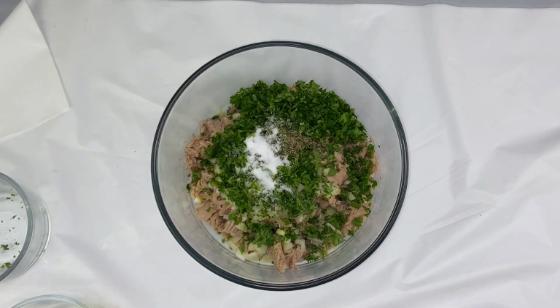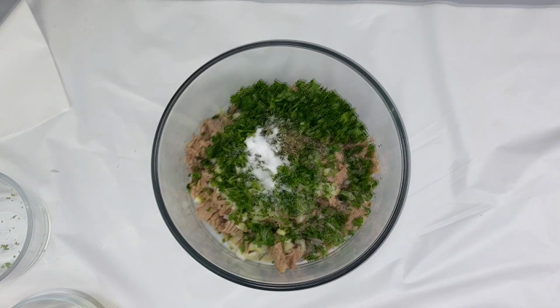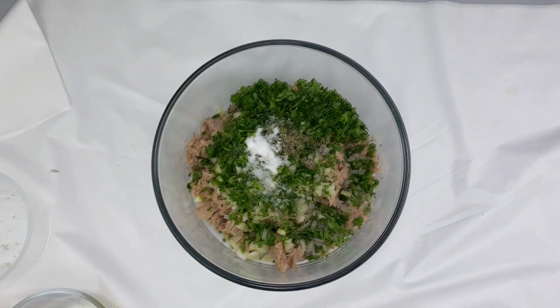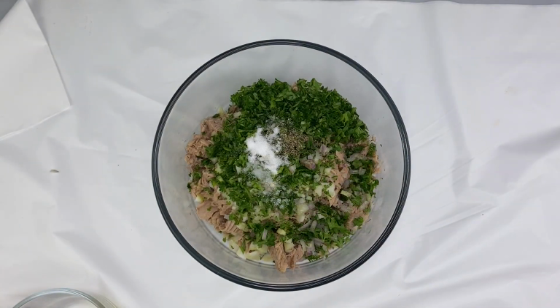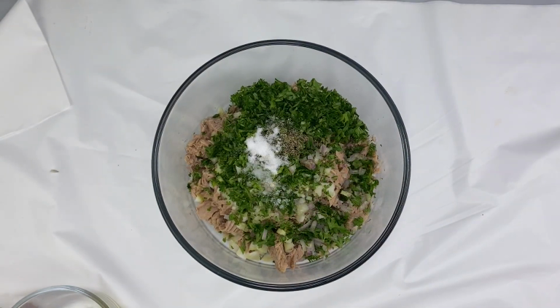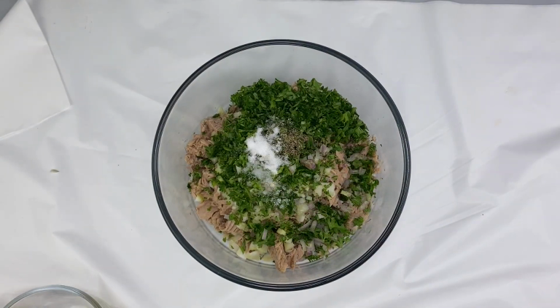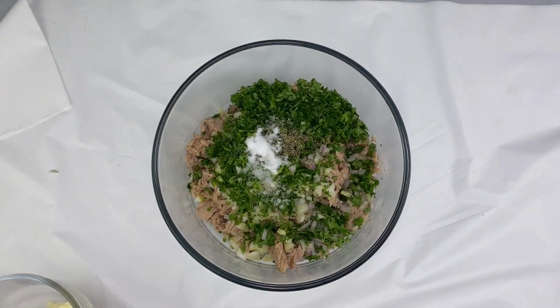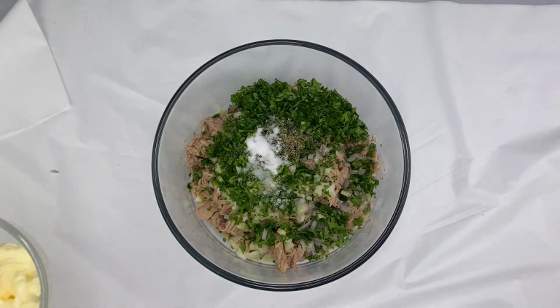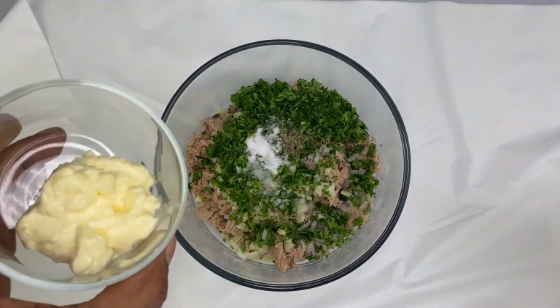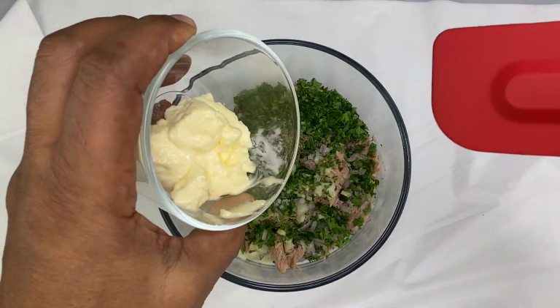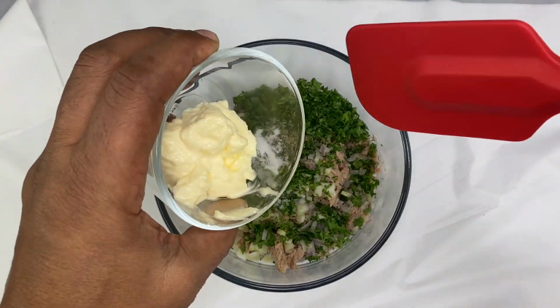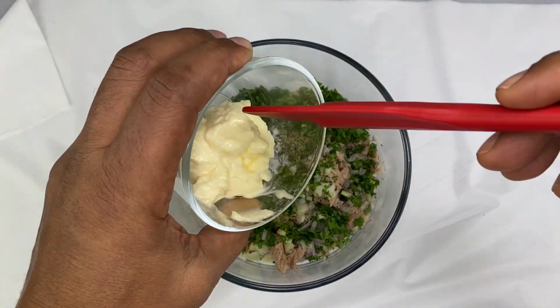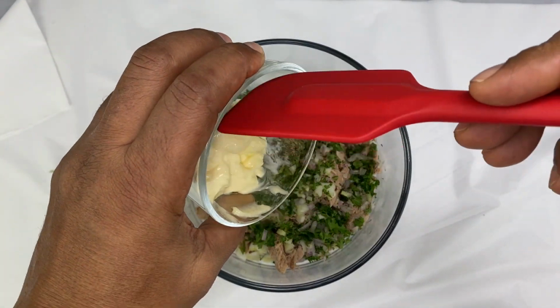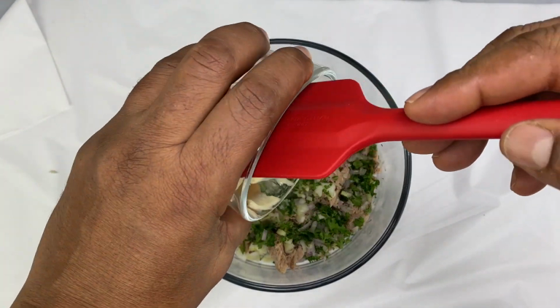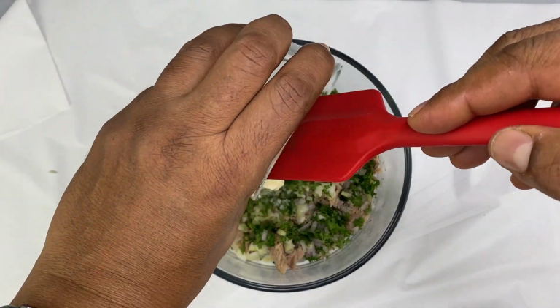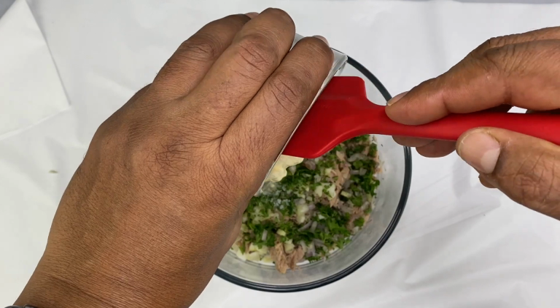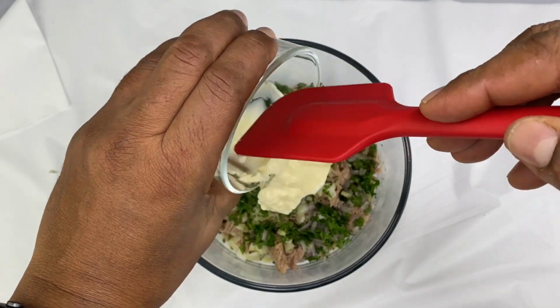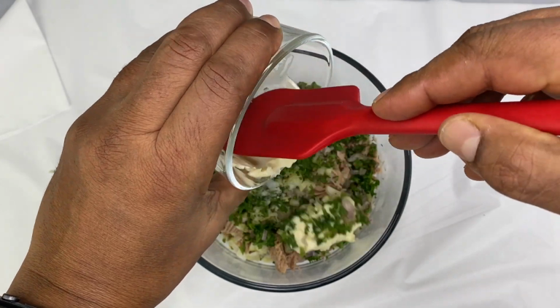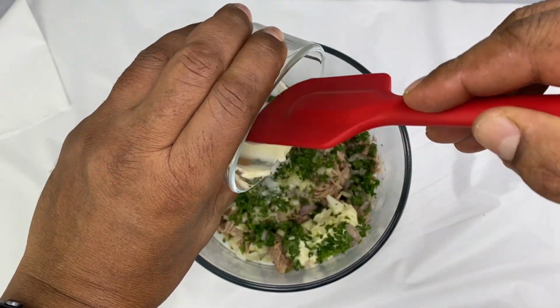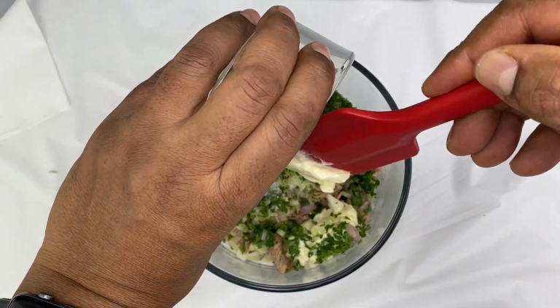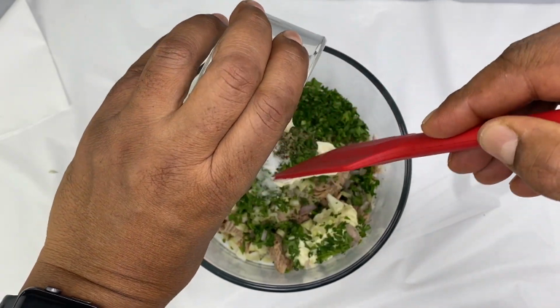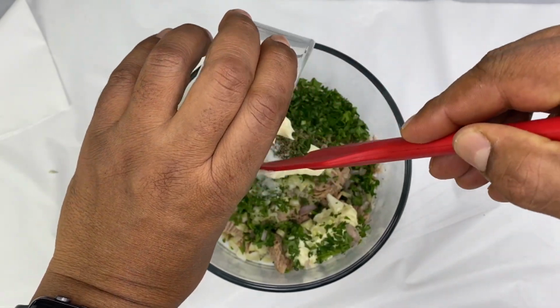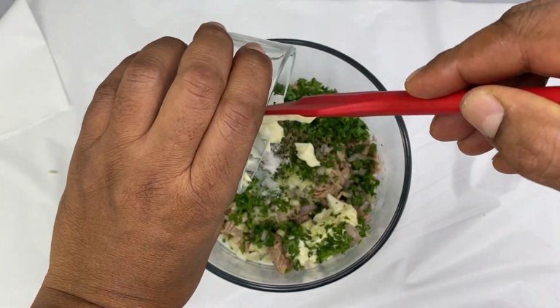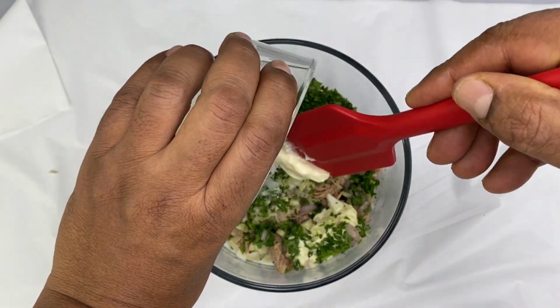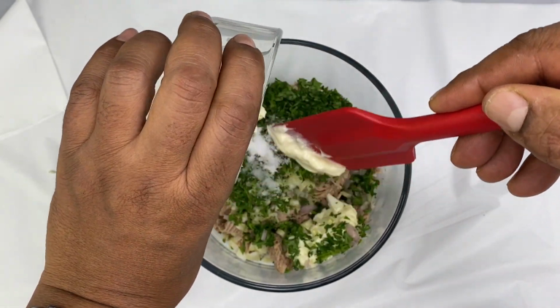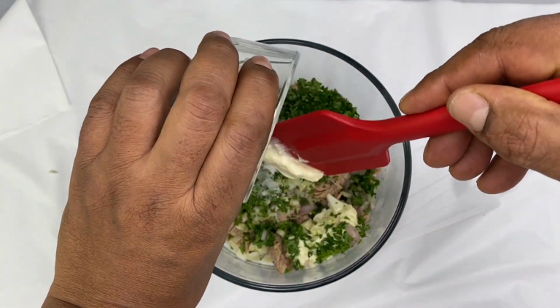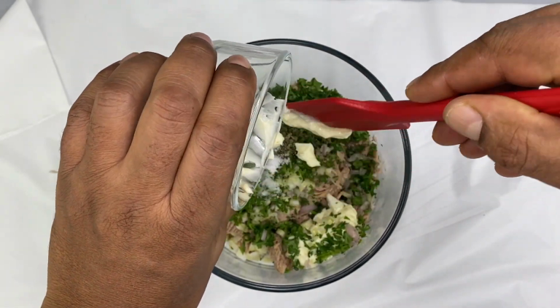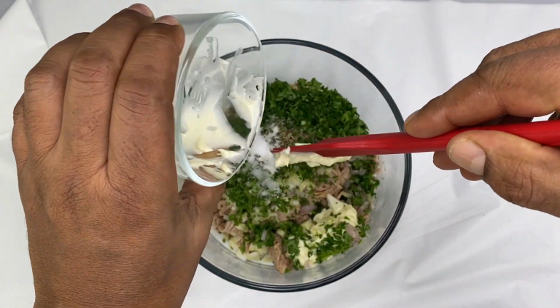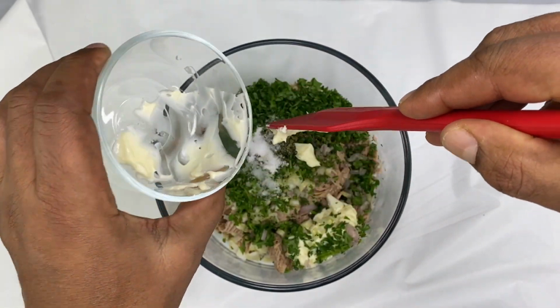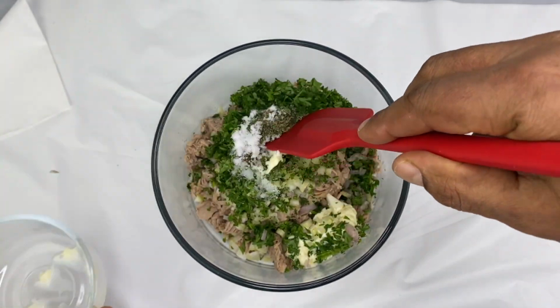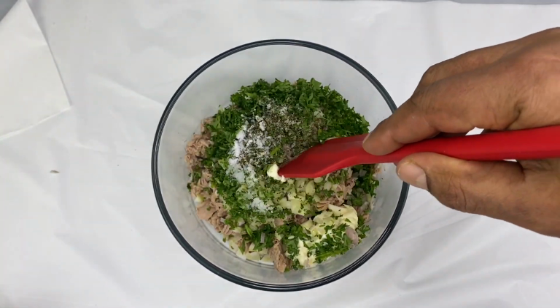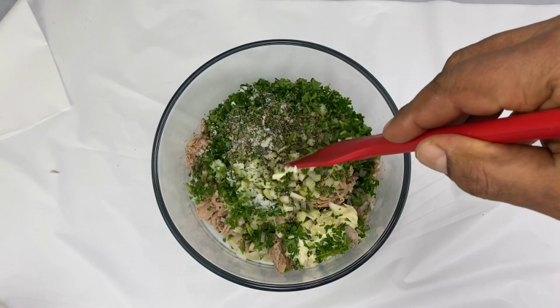I will try to make it a little more. If you want to make it a little more, I will make it a little more.